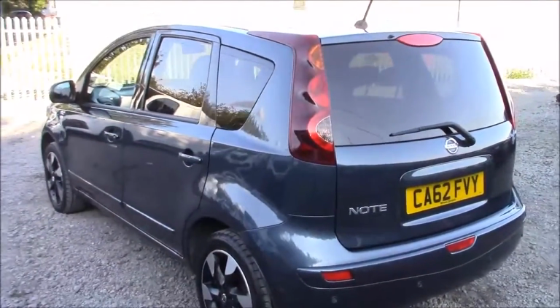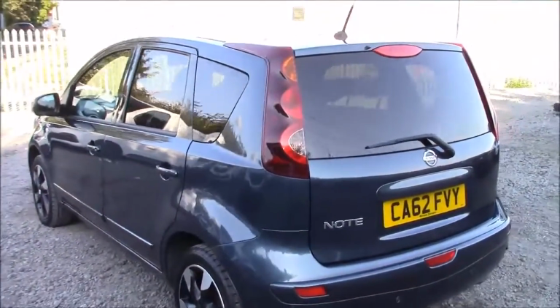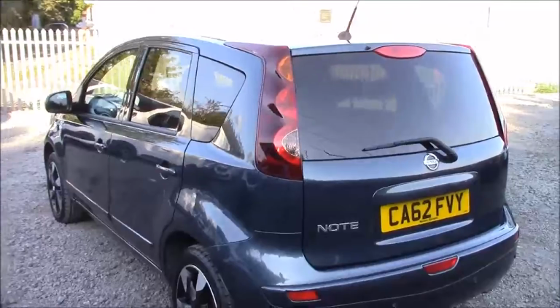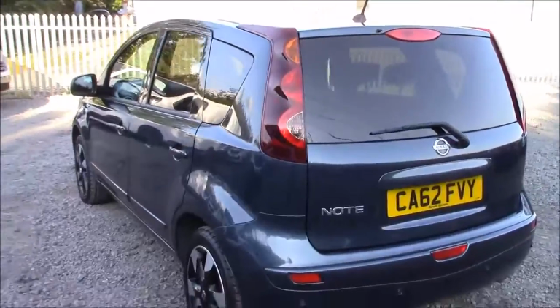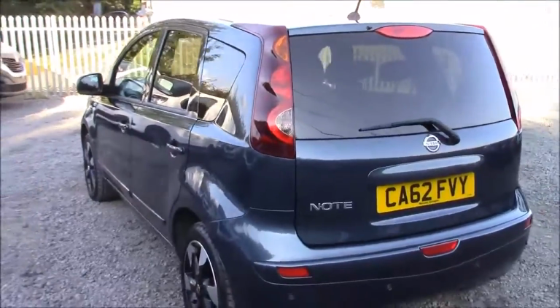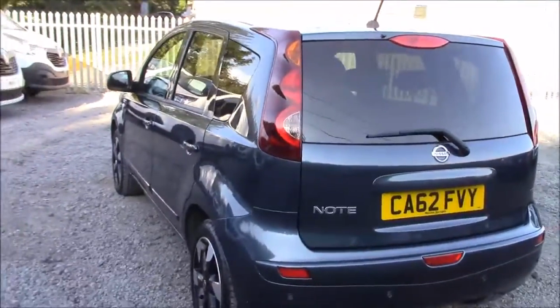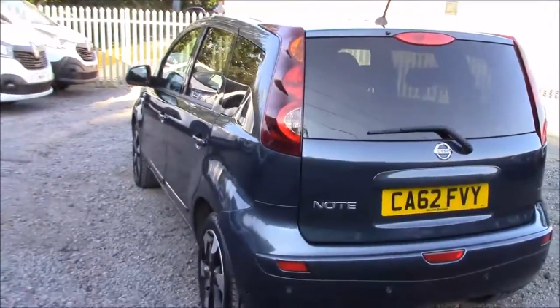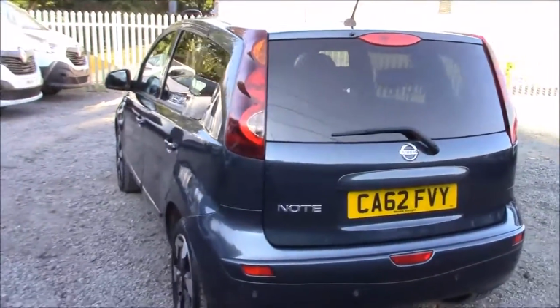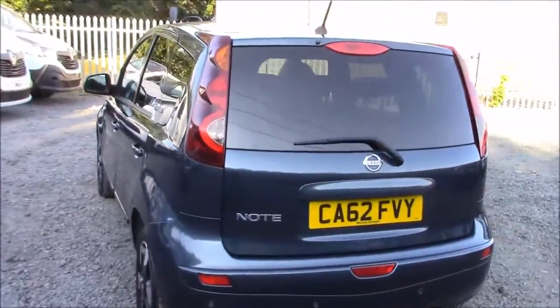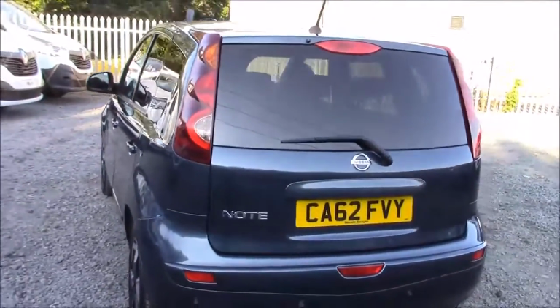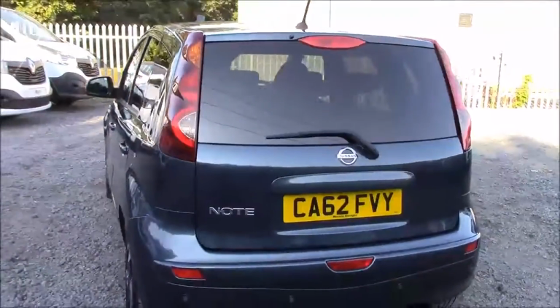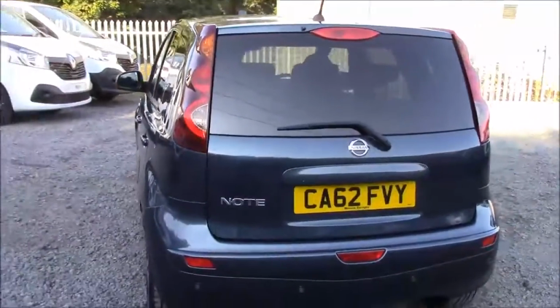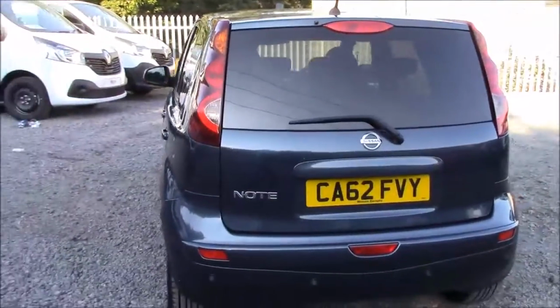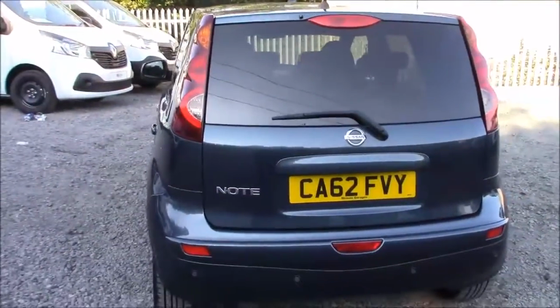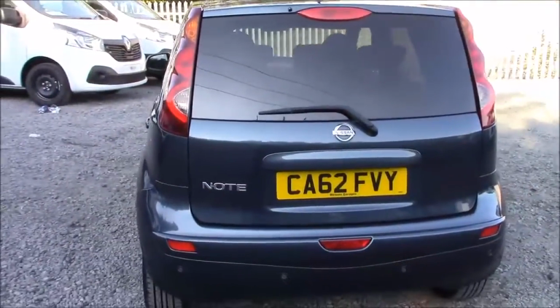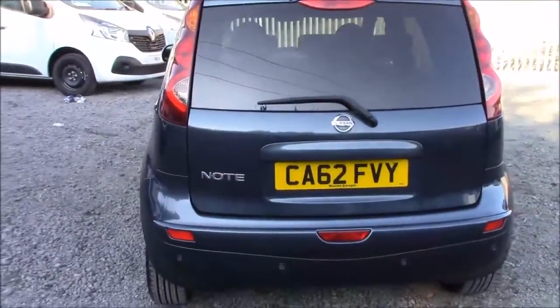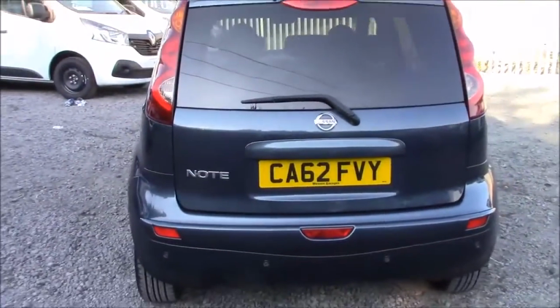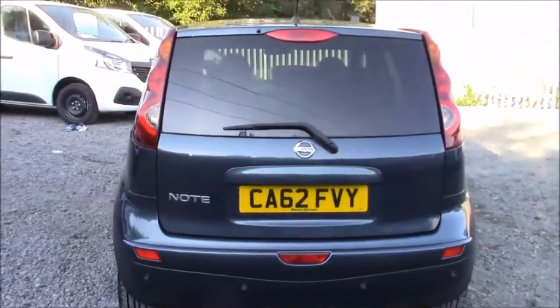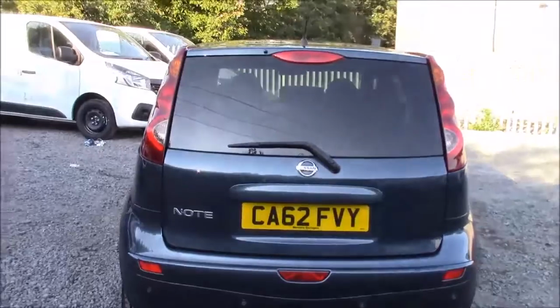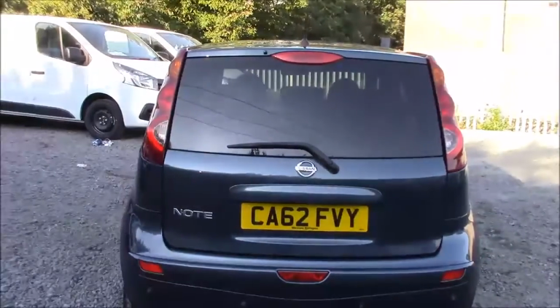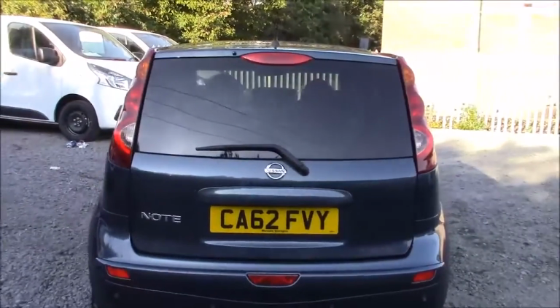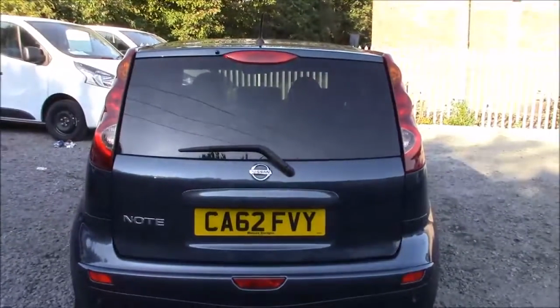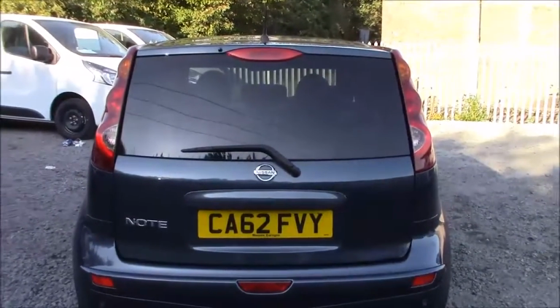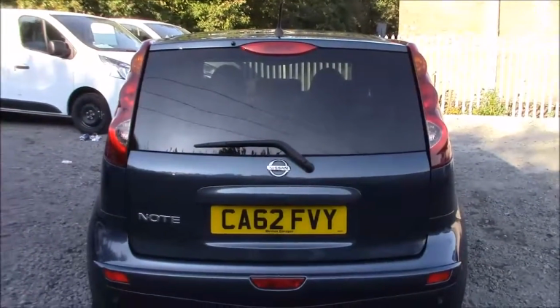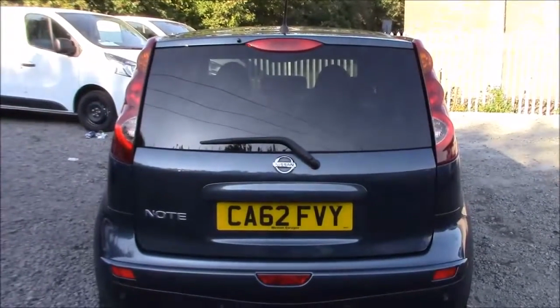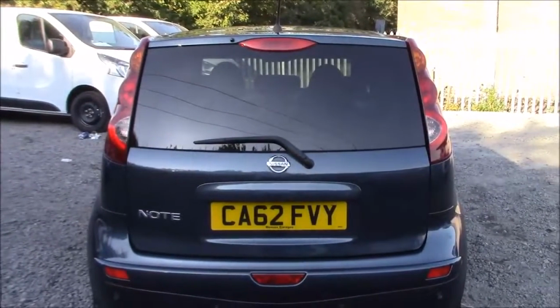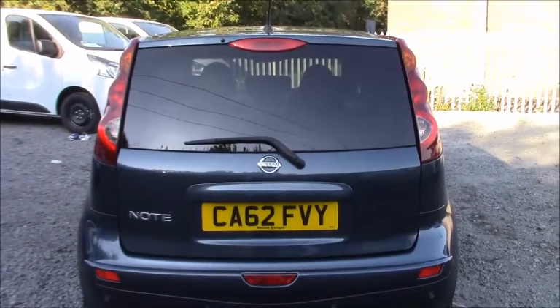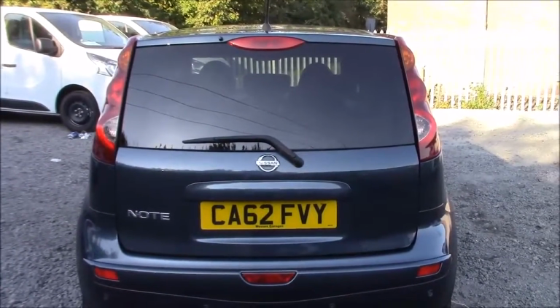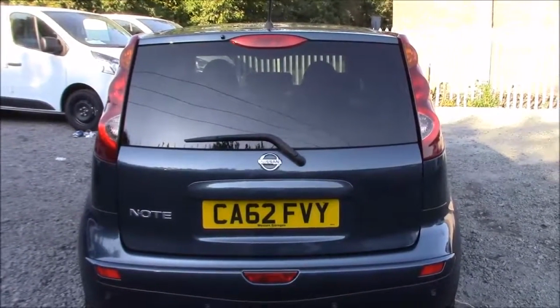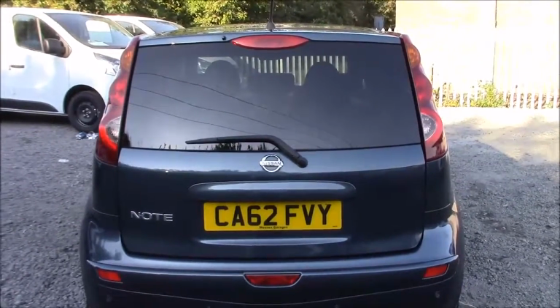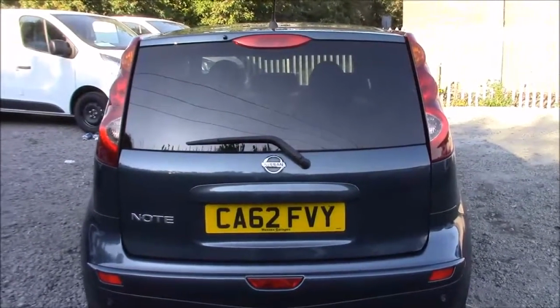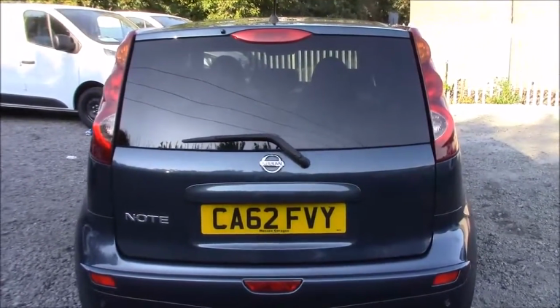Moving along to the rear, you can see this car is fitted with privacy glass. This not only enhances protection against harmful UV rays, but also helps to keep the car cooler on those warmer days and increases the overall styling of the car.